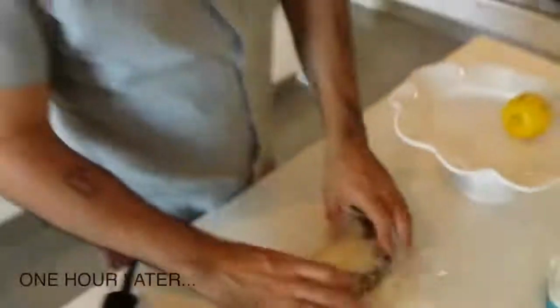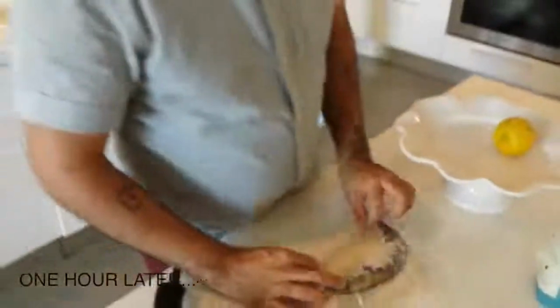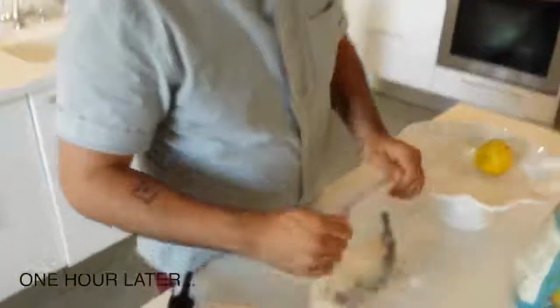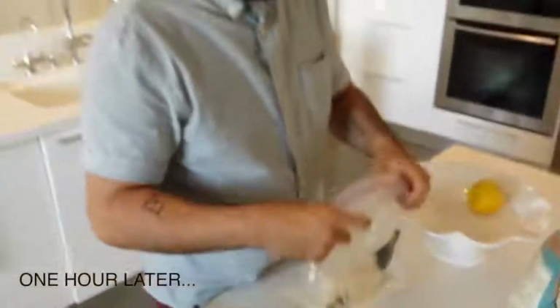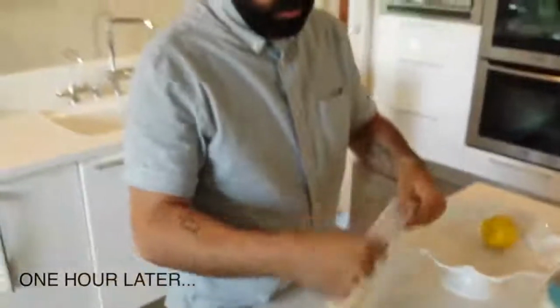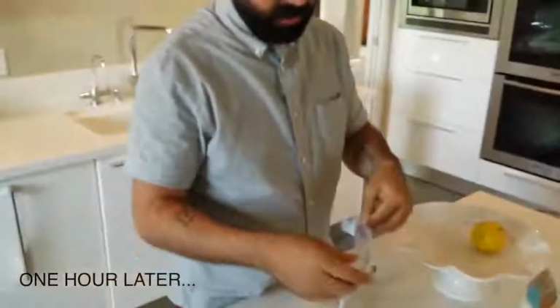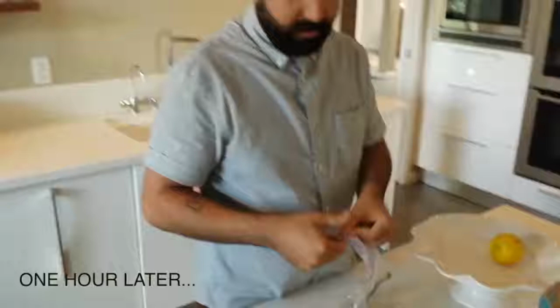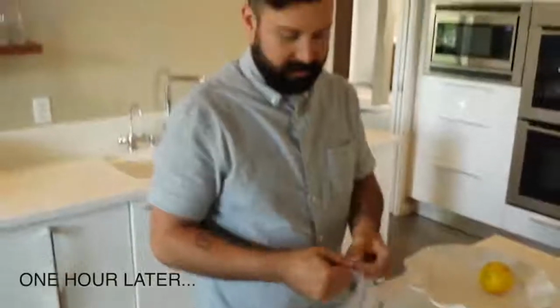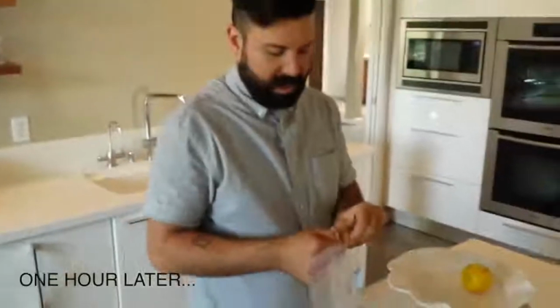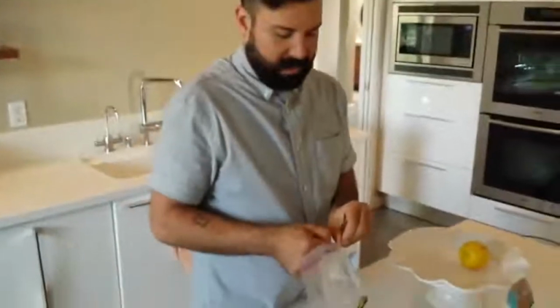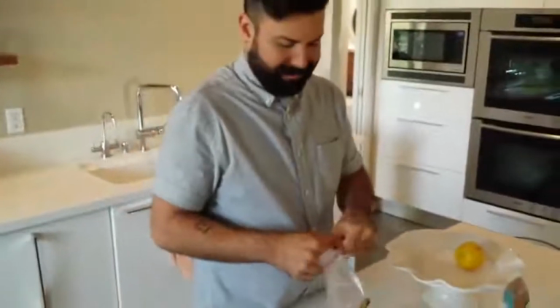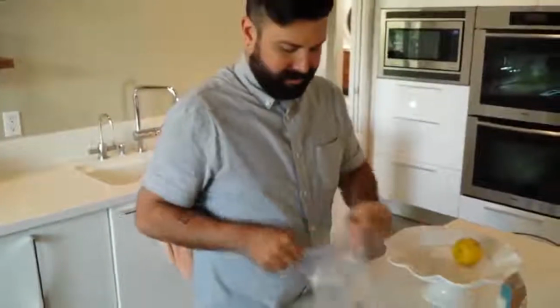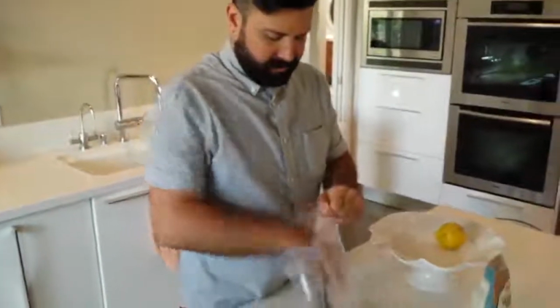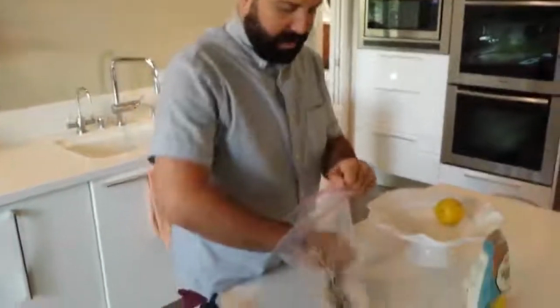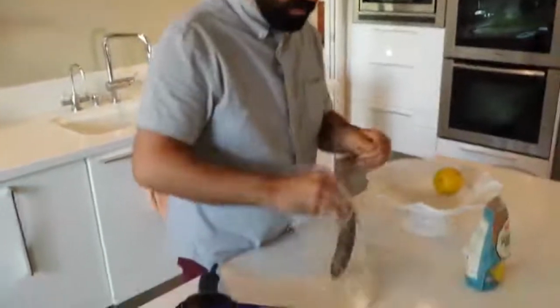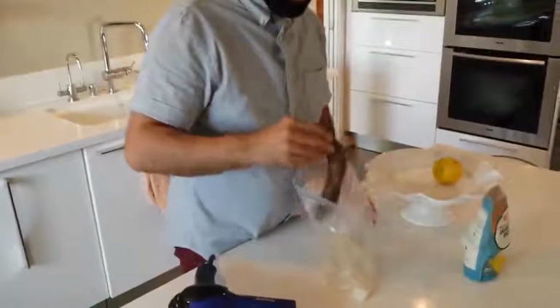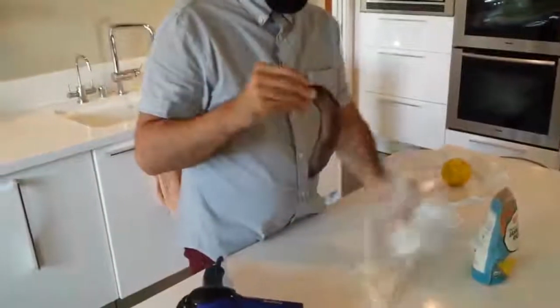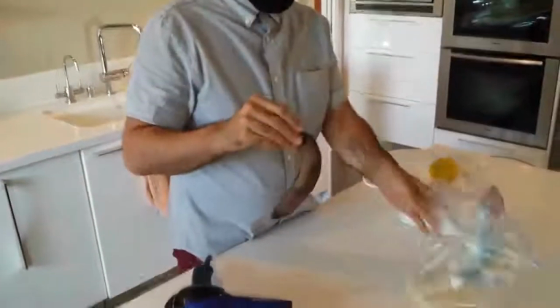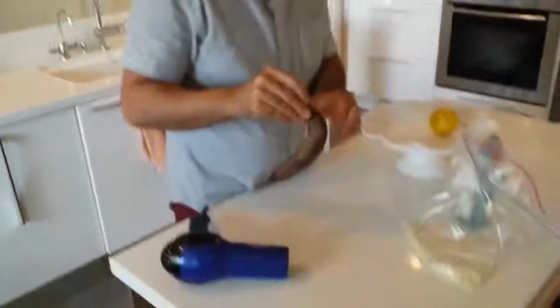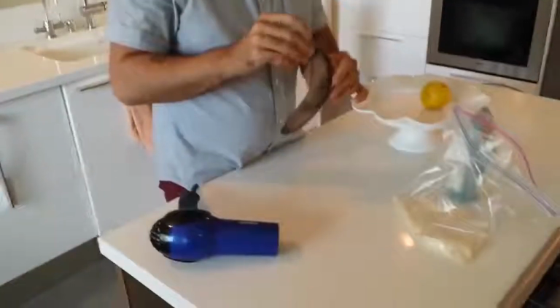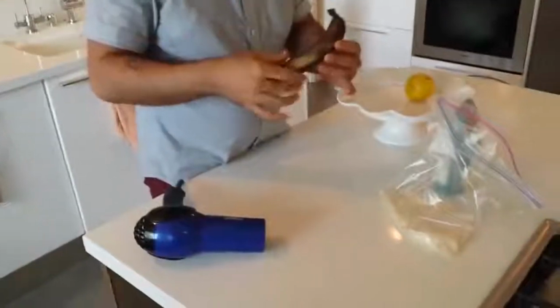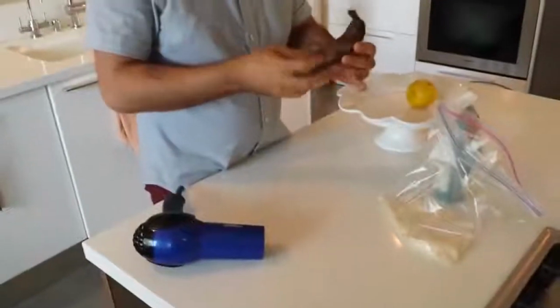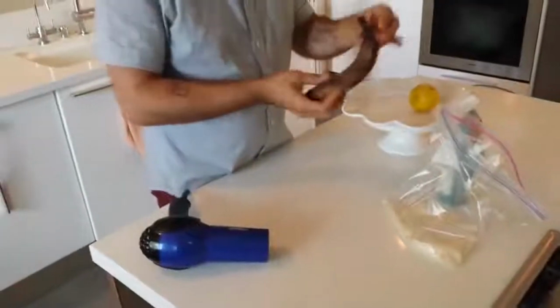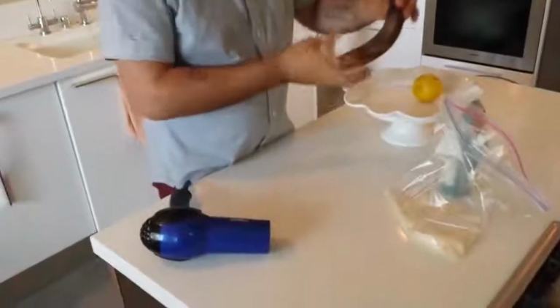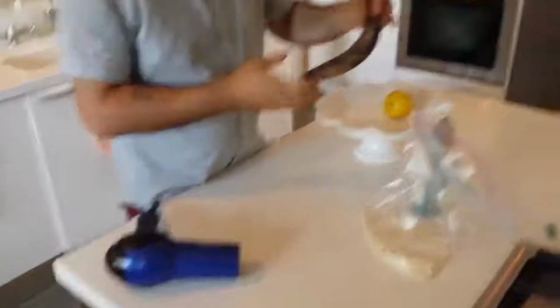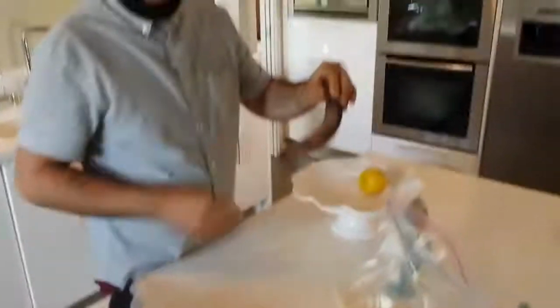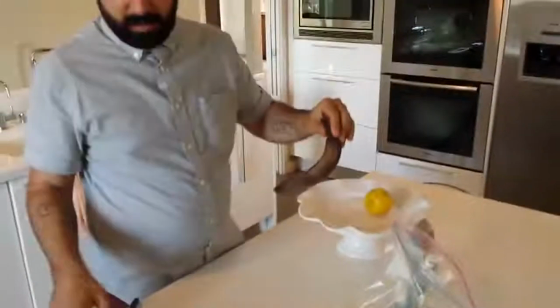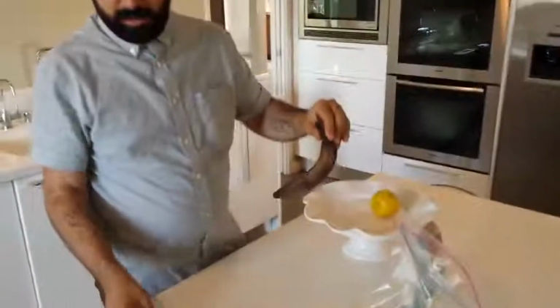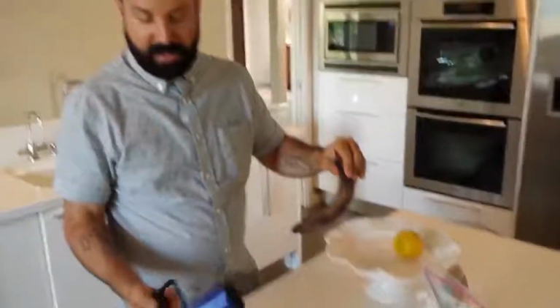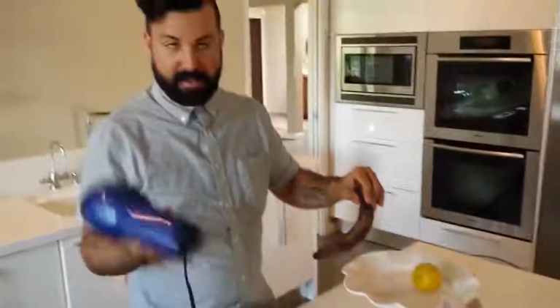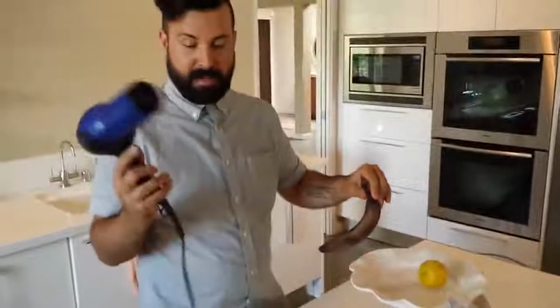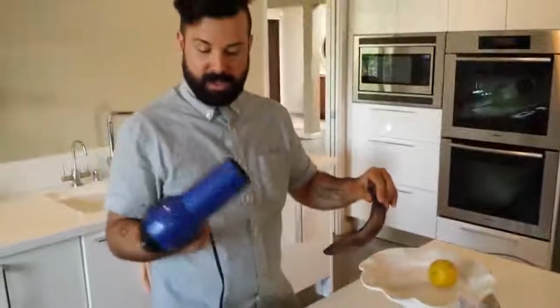It's been about an hour — that's good enough. Now, this doesn't actually change it completely. It does take some moisture out.